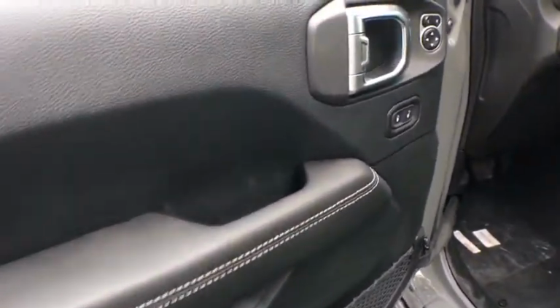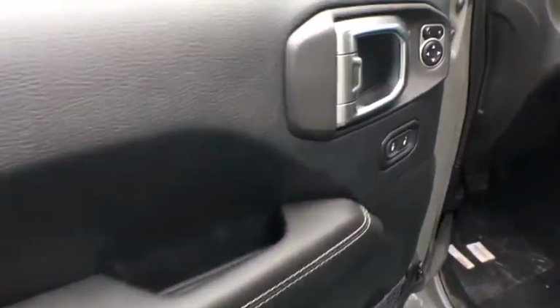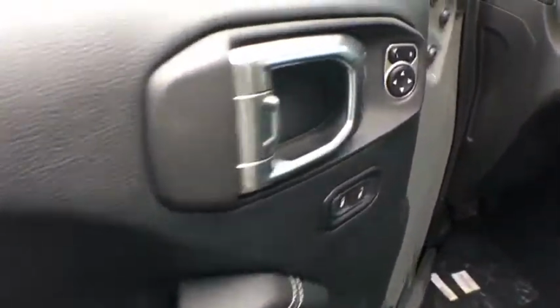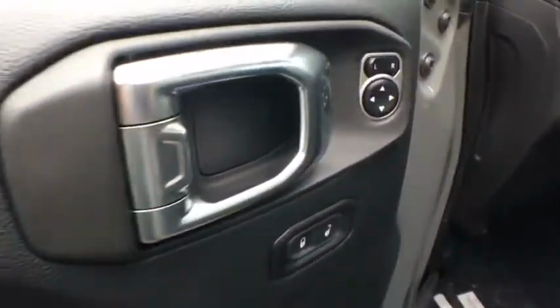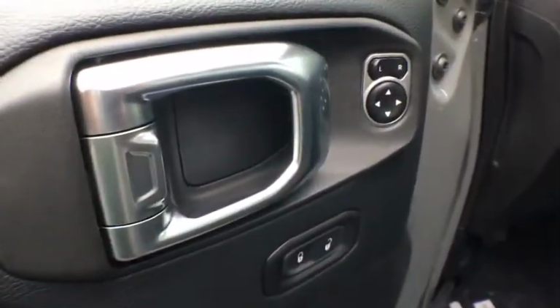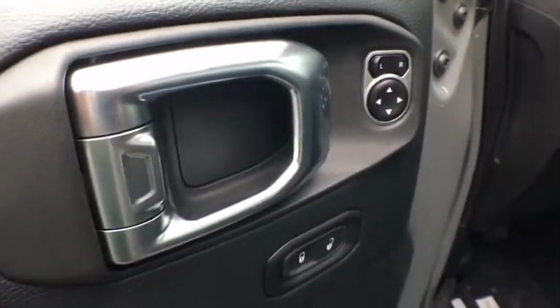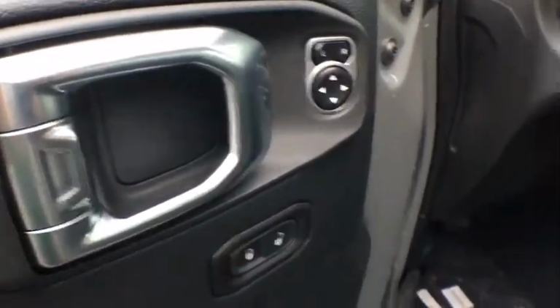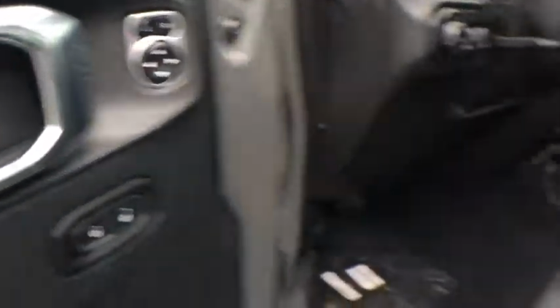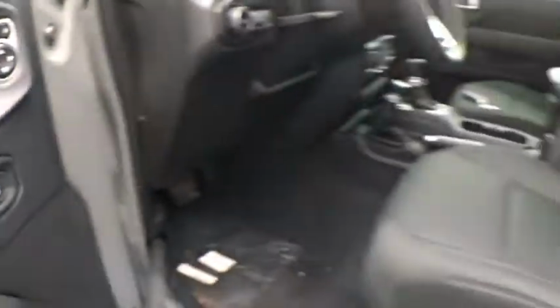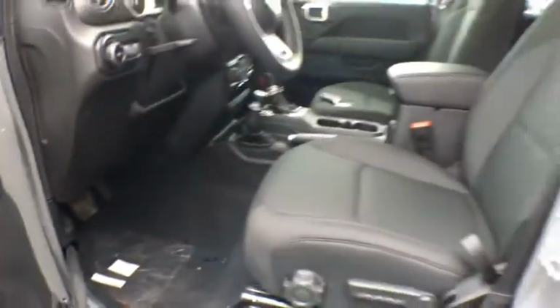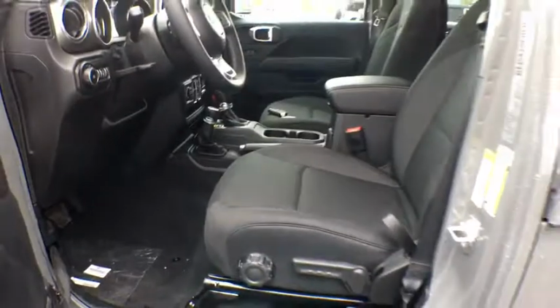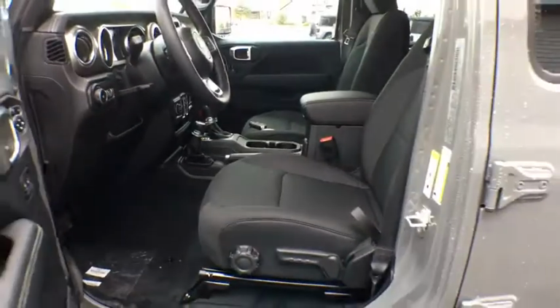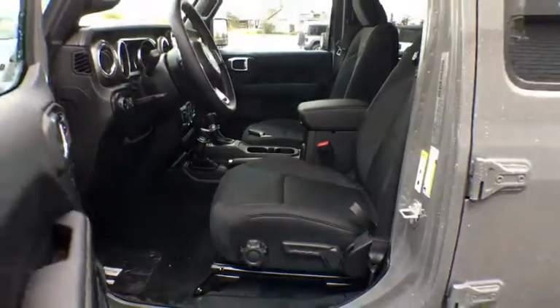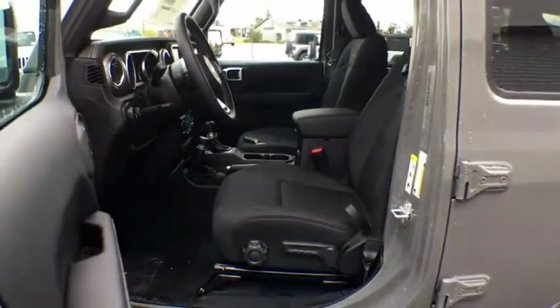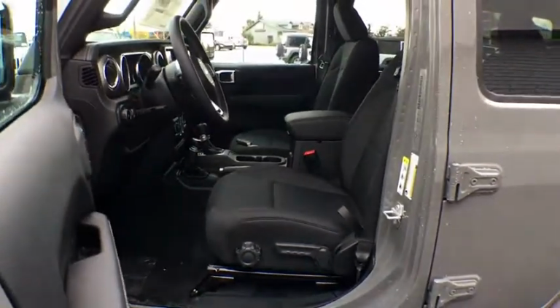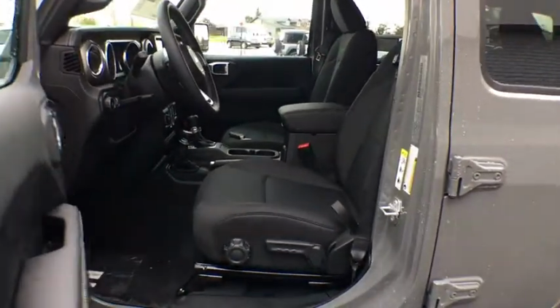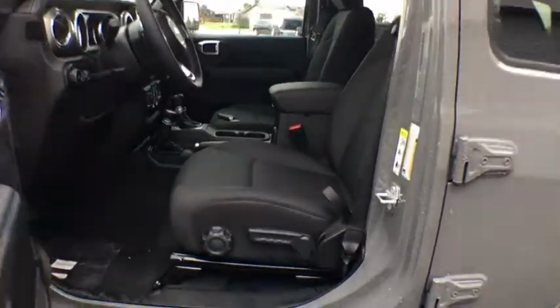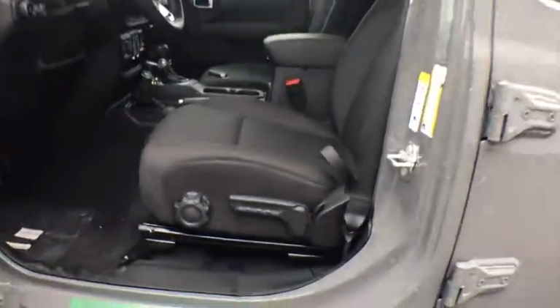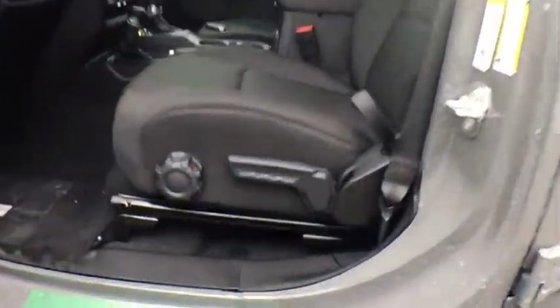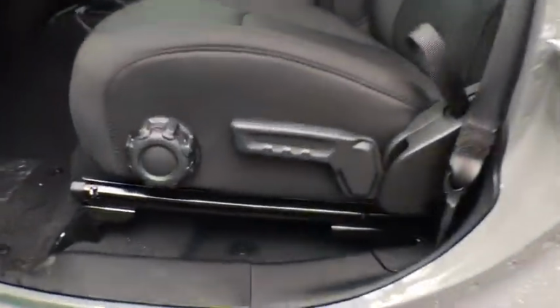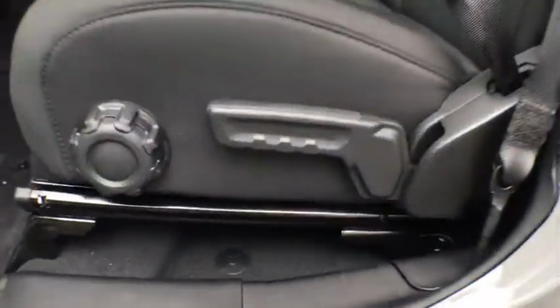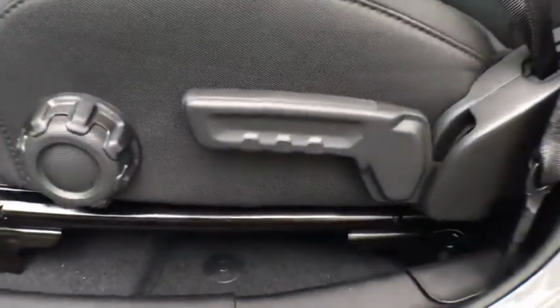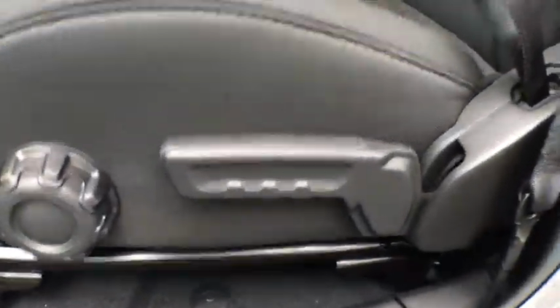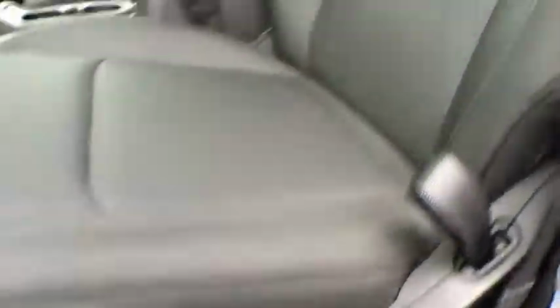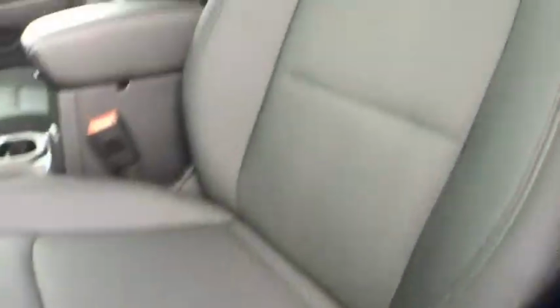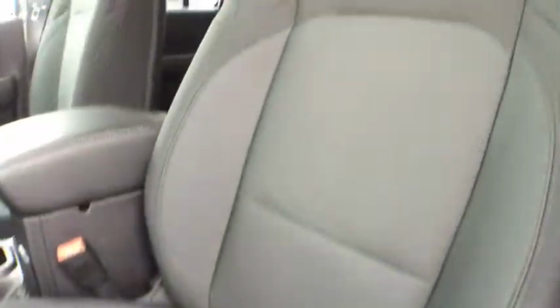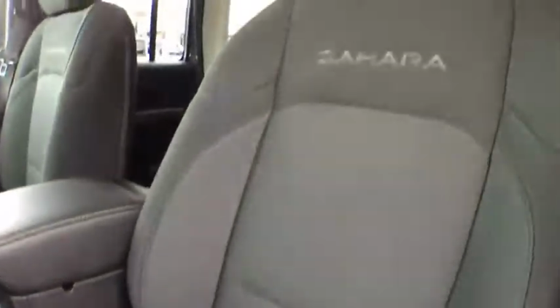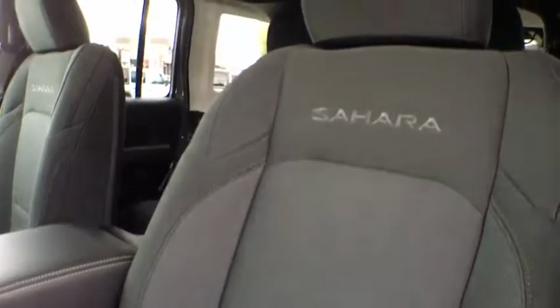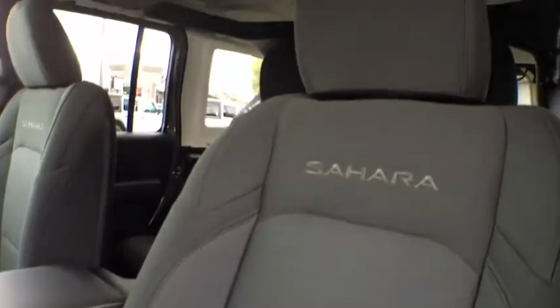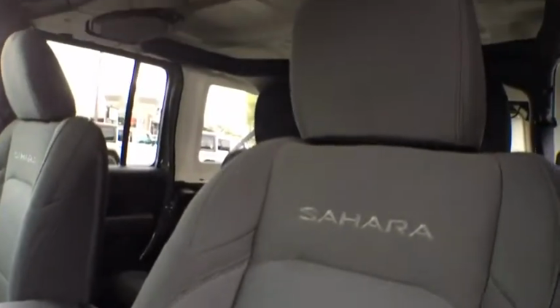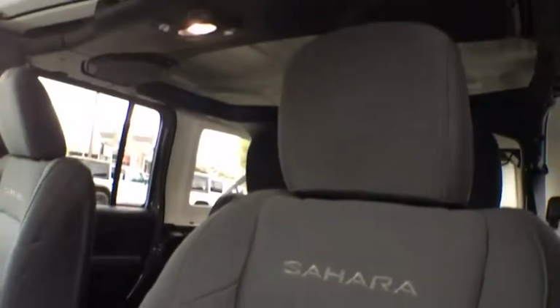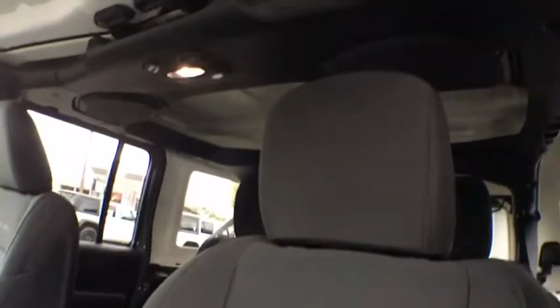Four-wheel drive, keyless start, floor mats, cruise control, aluminum wheels, four-wheel disc brakes, universal garage door opener, AM-FM stereo radio.